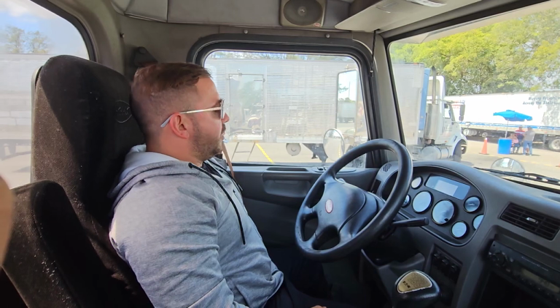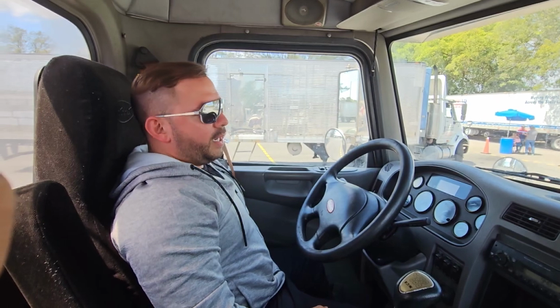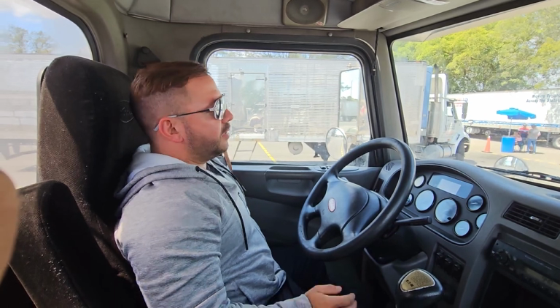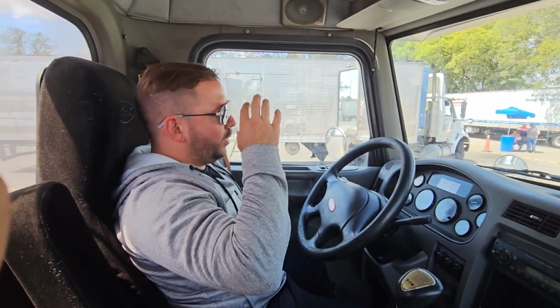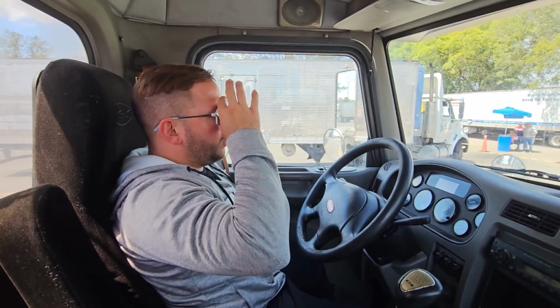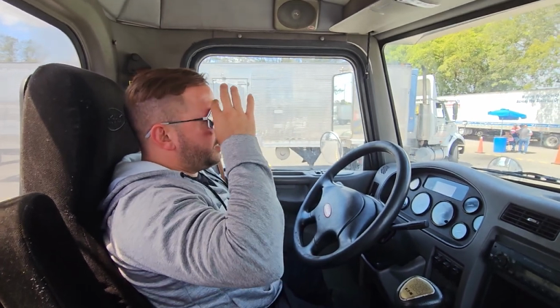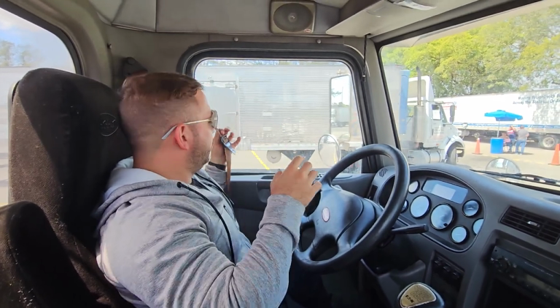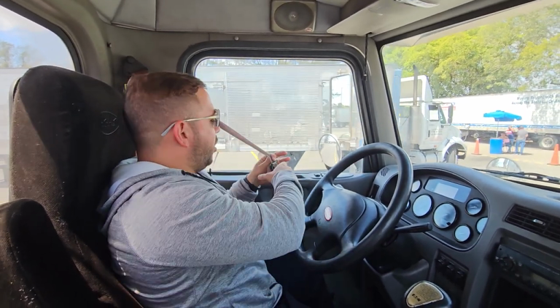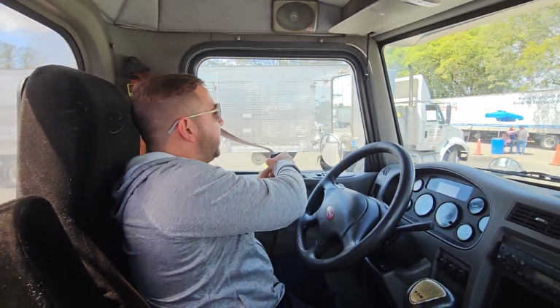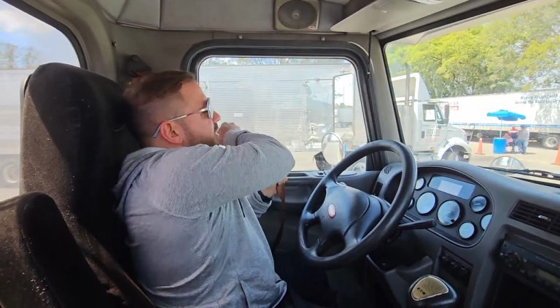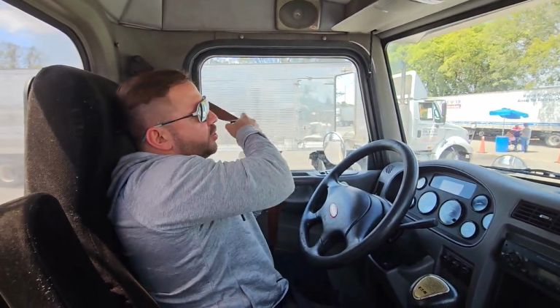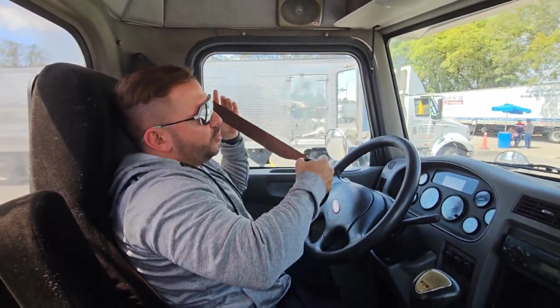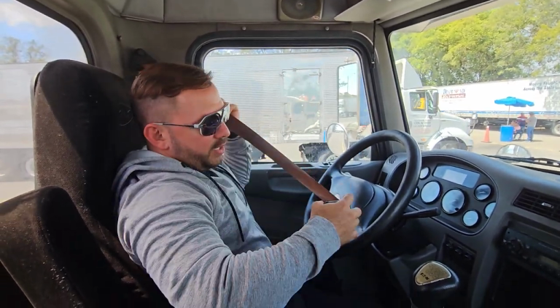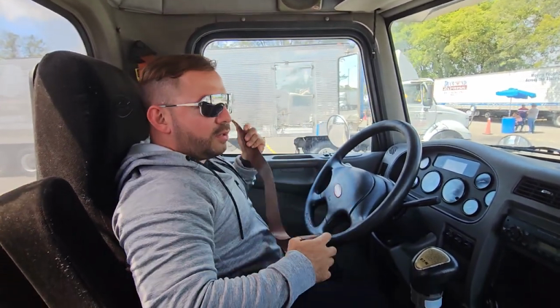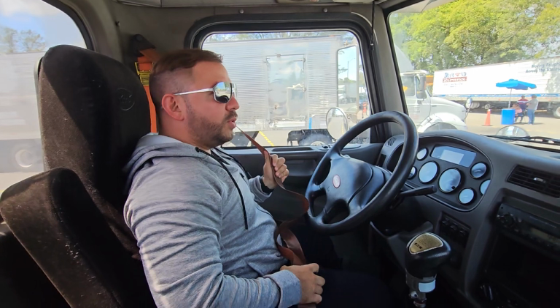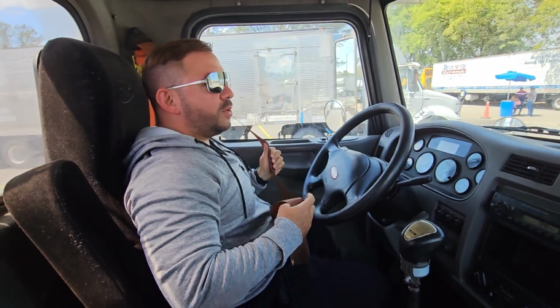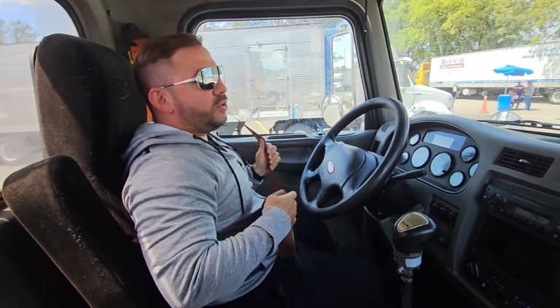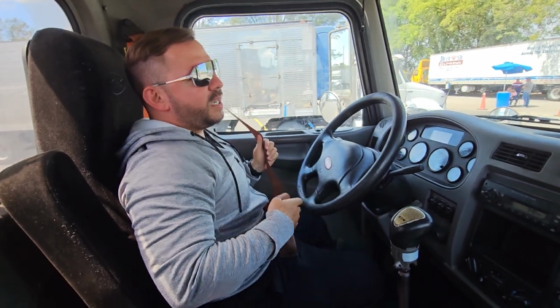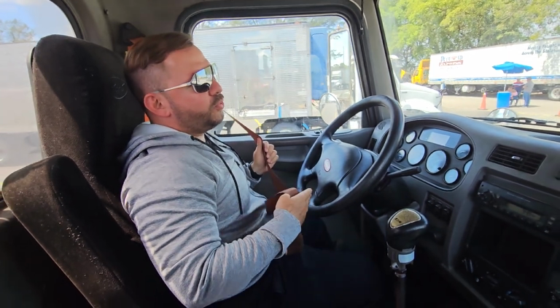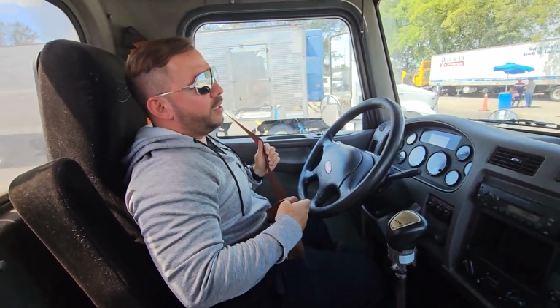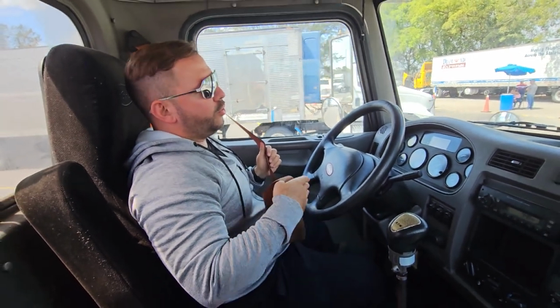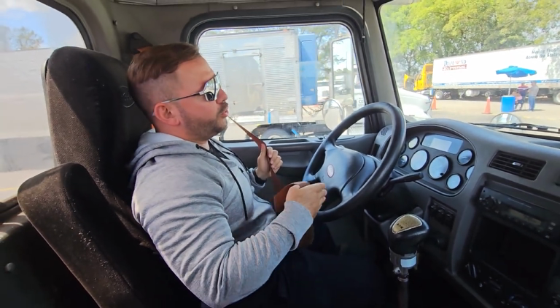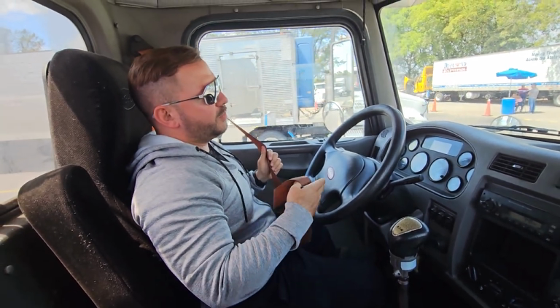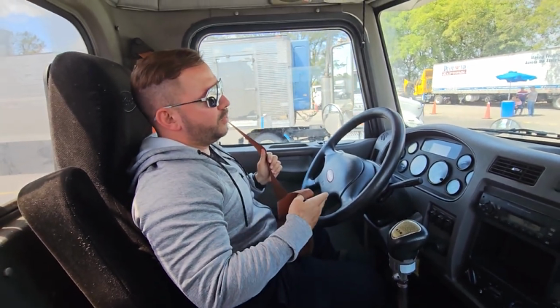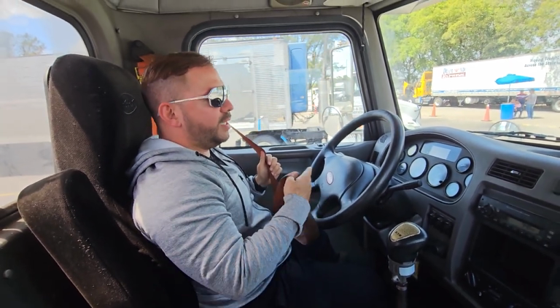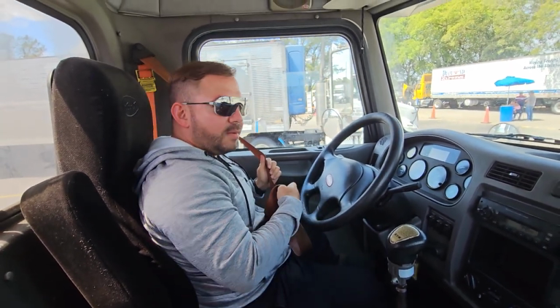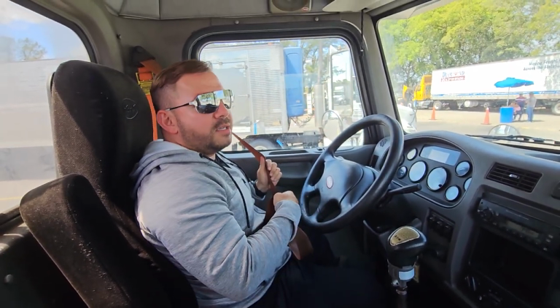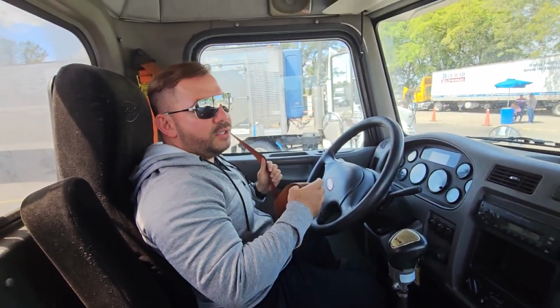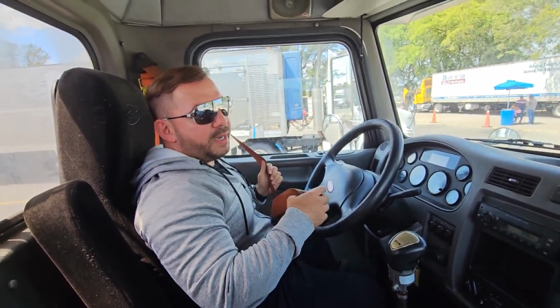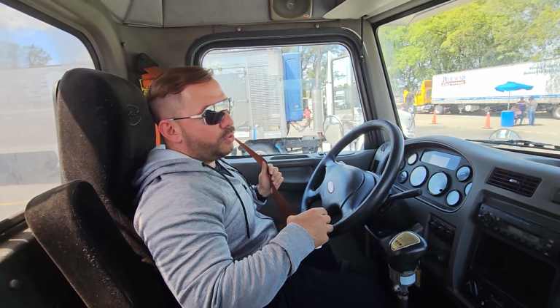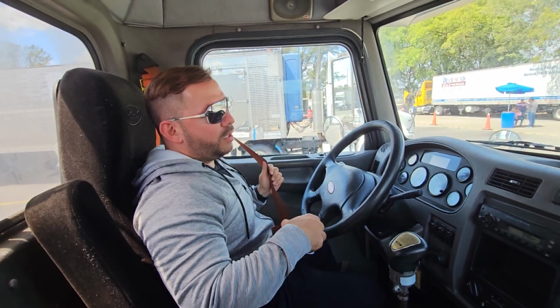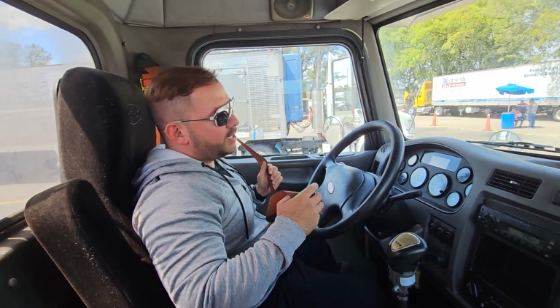All right guys, we're gonna go ahead and do our in-cab inspection. The way I'm gonna do it is the way you have to do it in your pre-trip inspection for the in-cab, so that you can pass your exam.